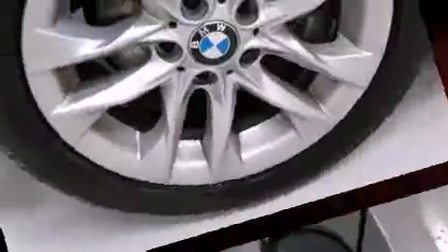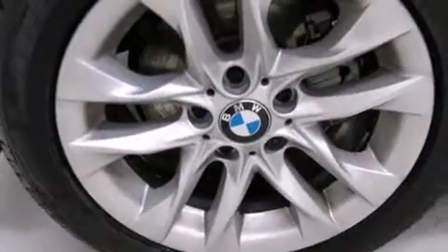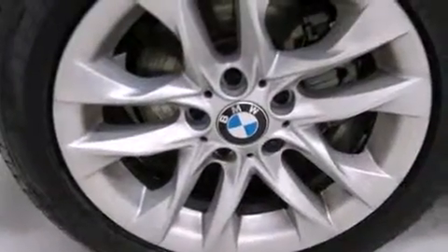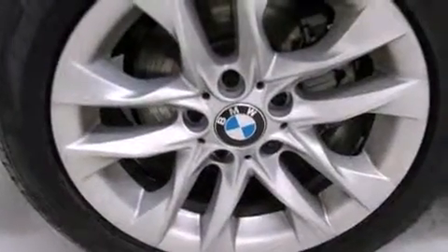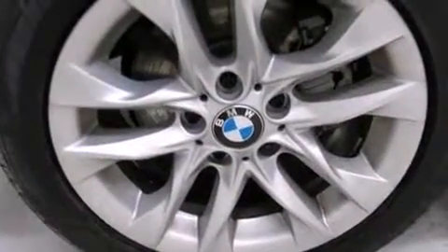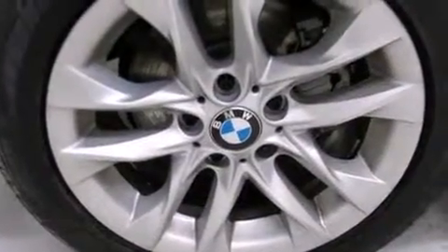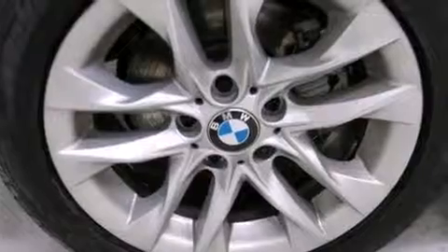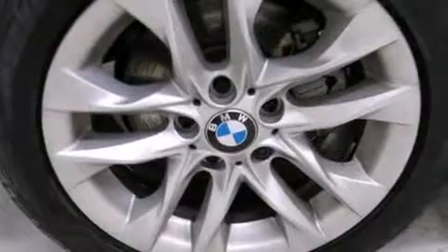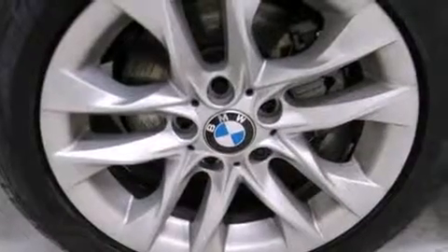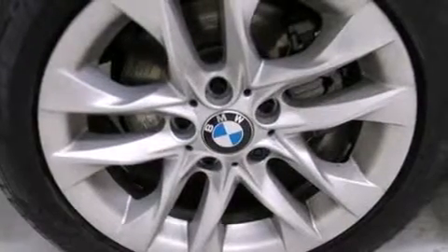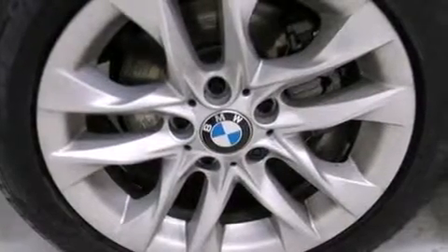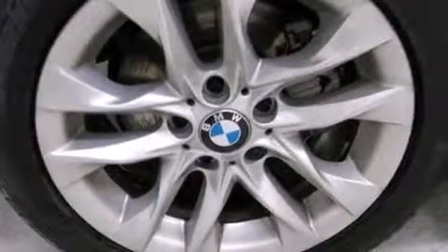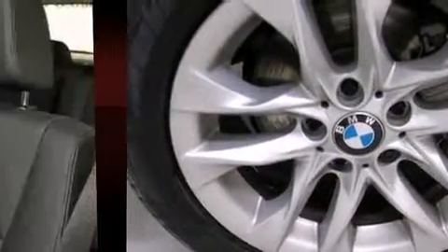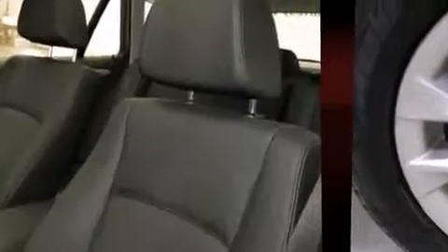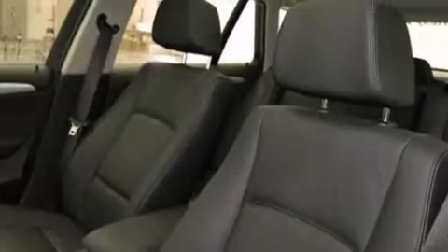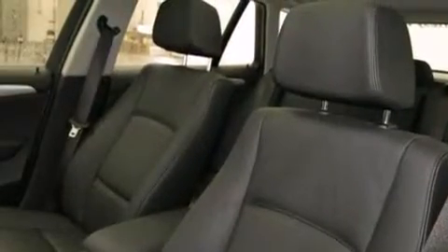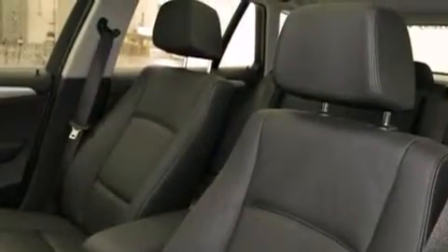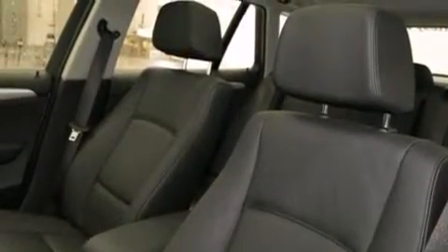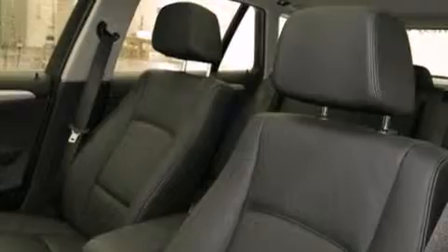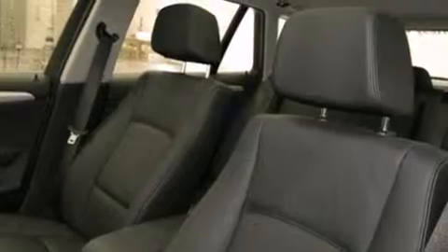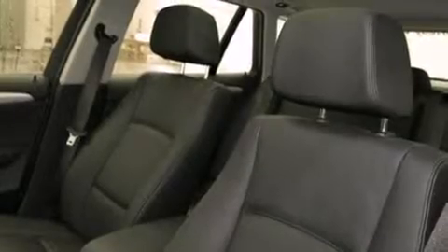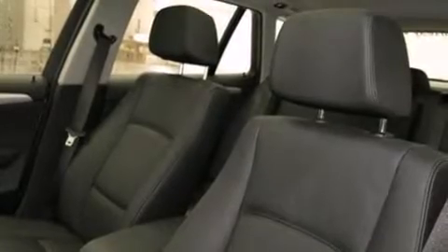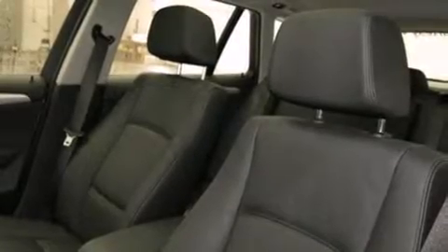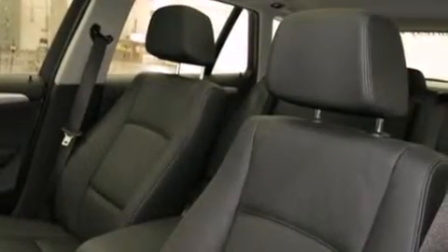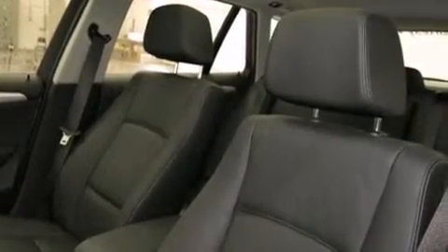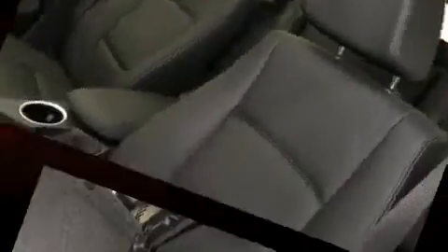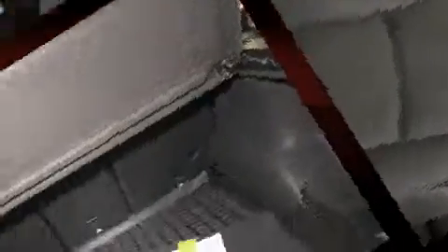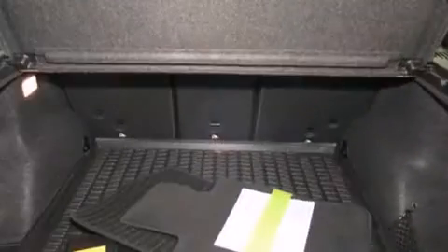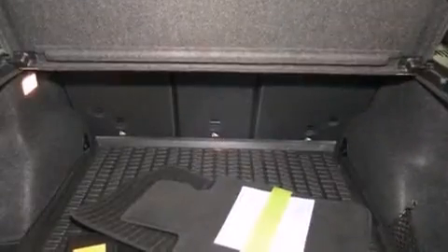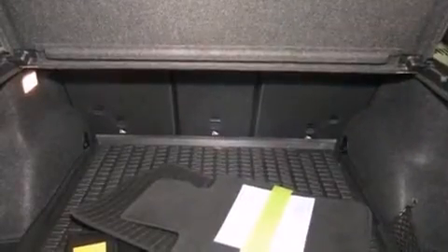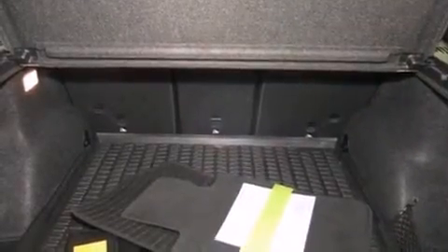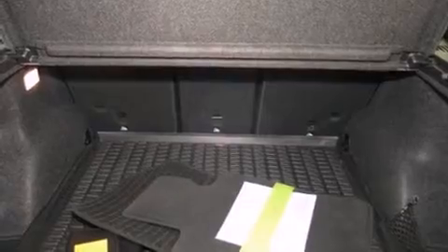All of the premium features expected of a BMW are offered, including a trip computer, an outside temperature display, power door mirrors and heated door mirrors, rear wipers, and one-touch window functionality.